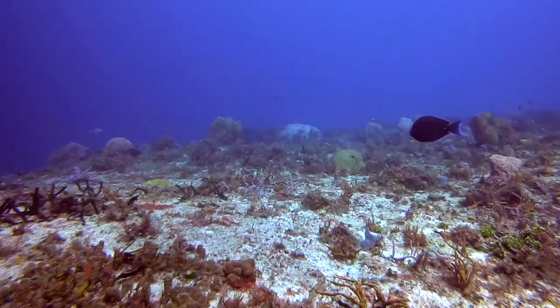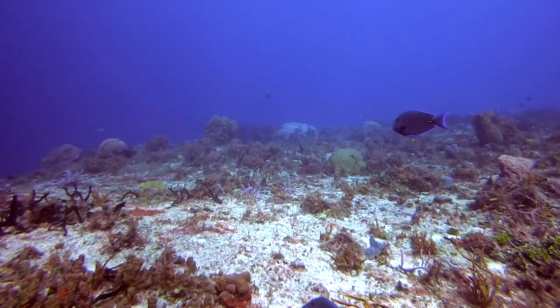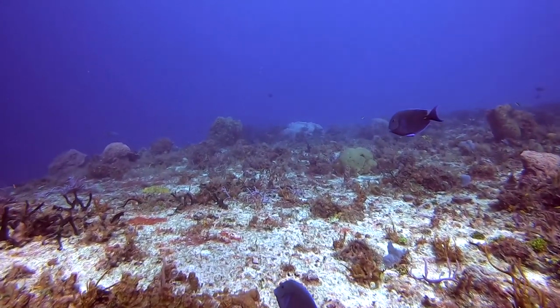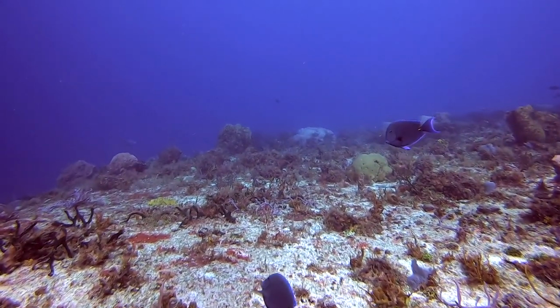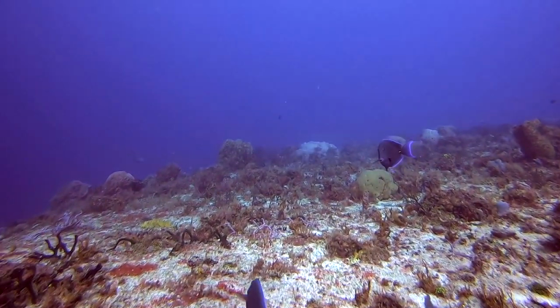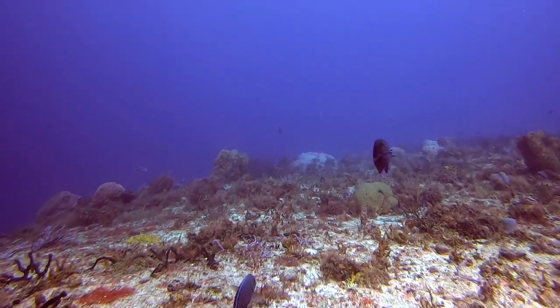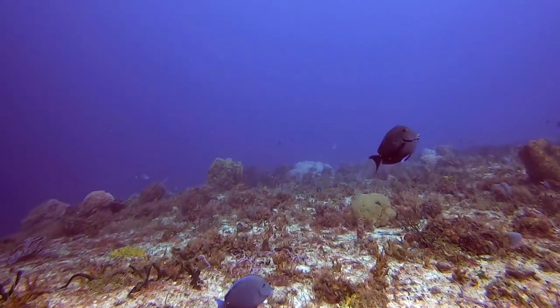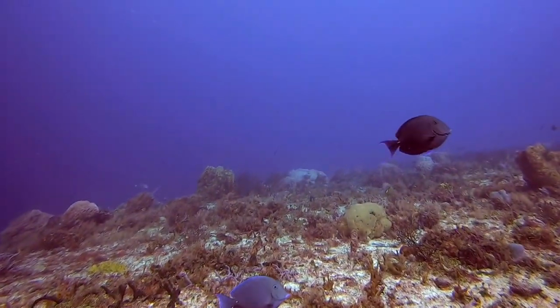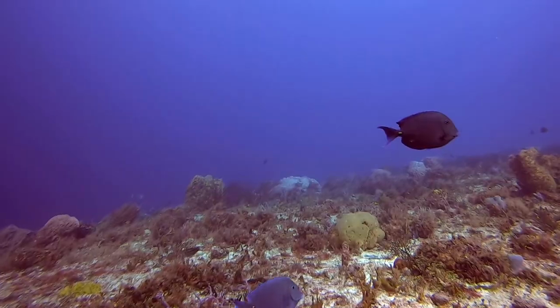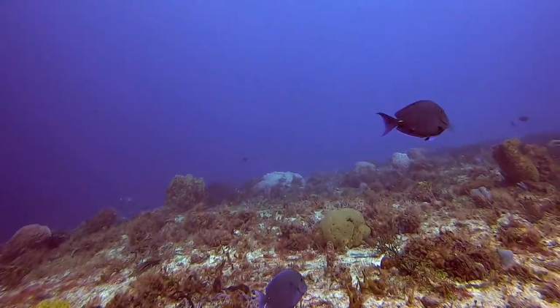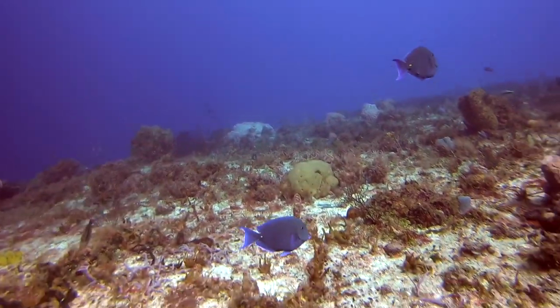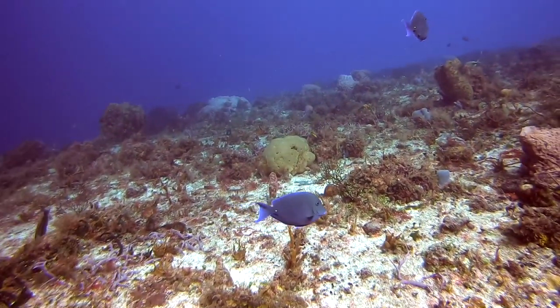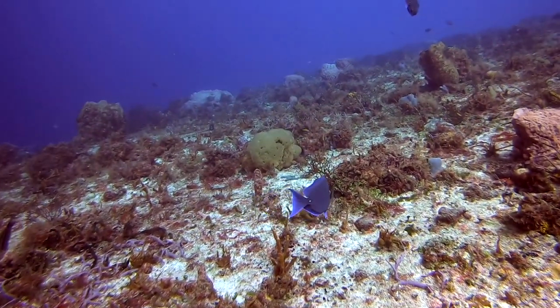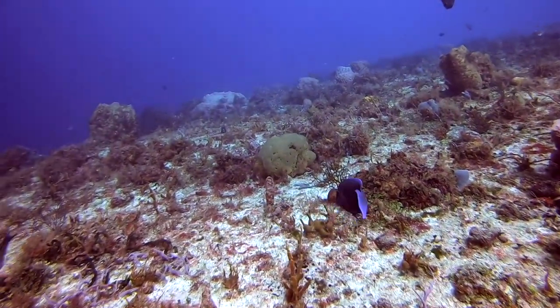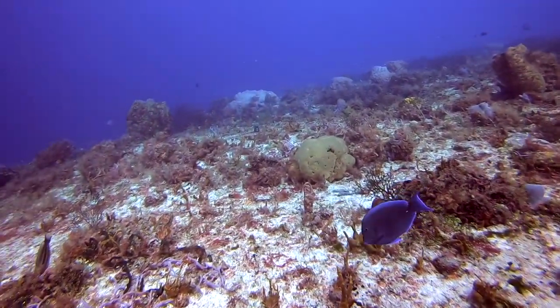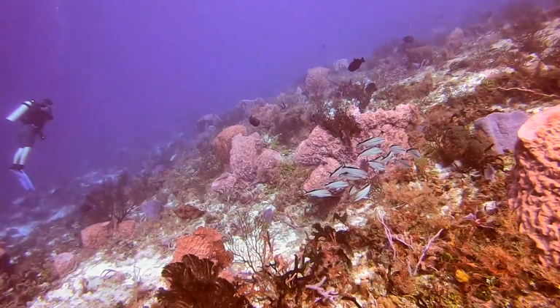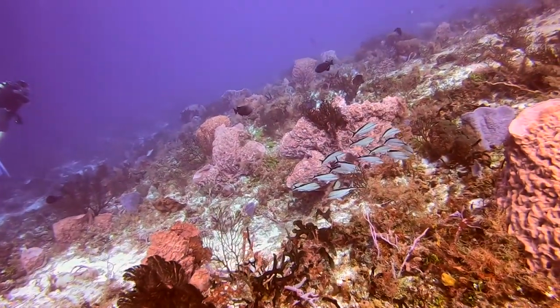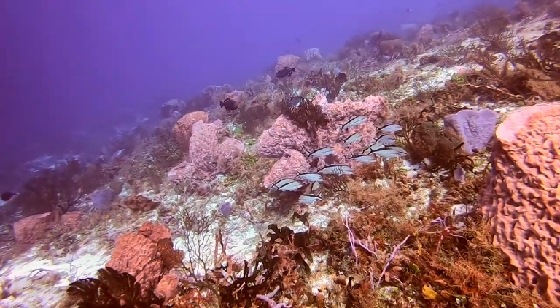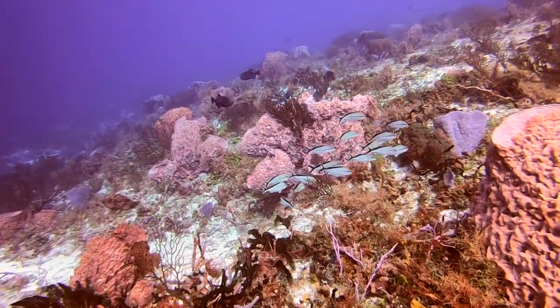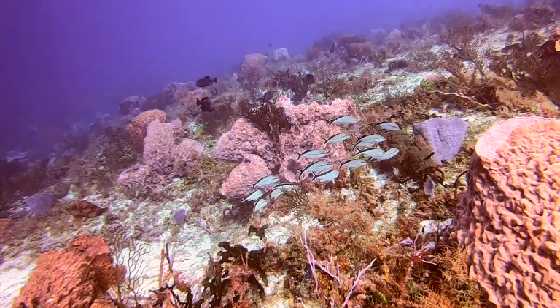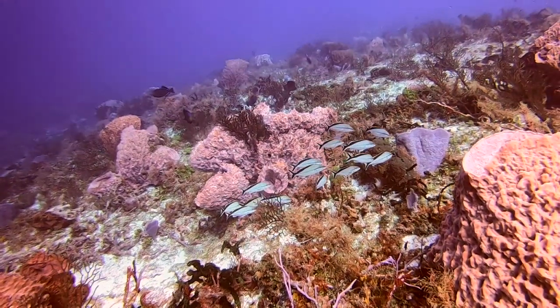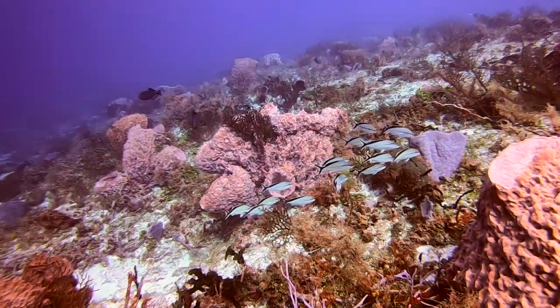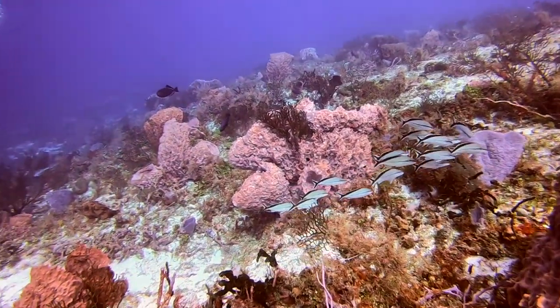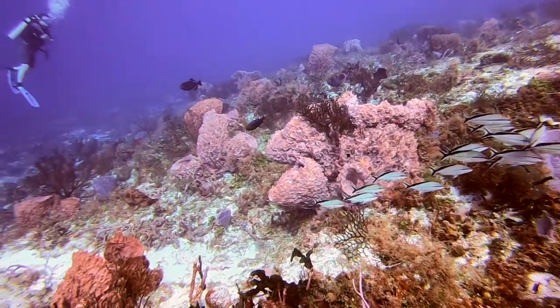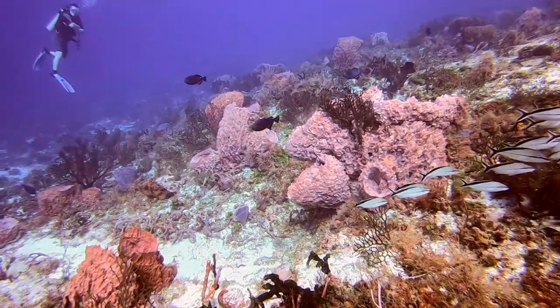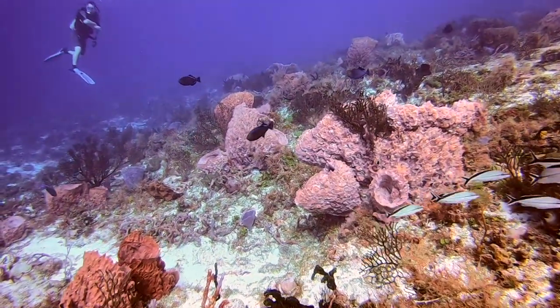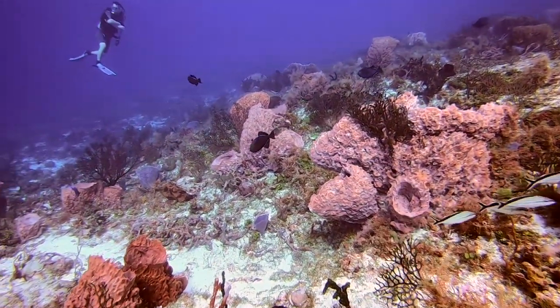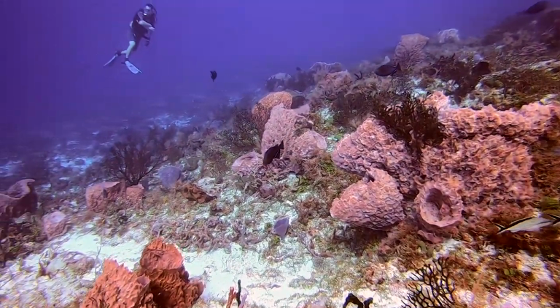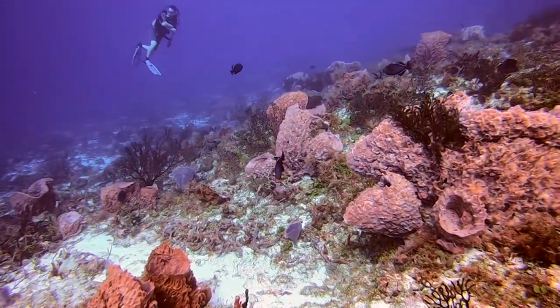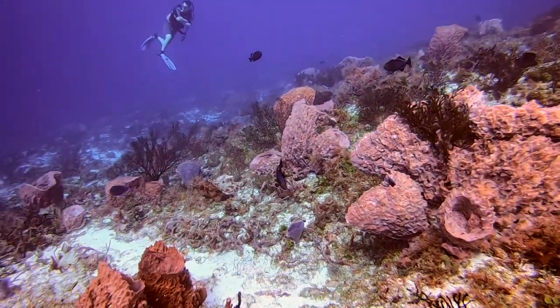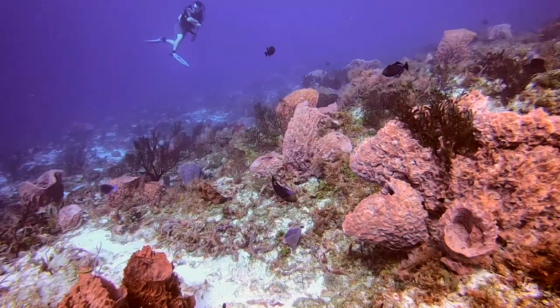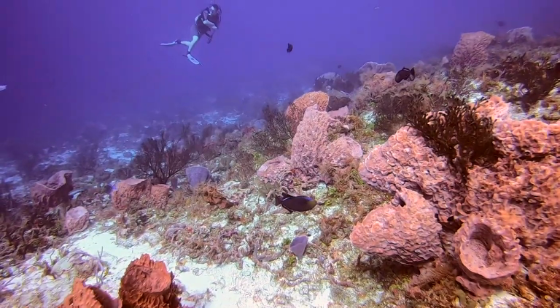The diving in Cozumel was pretty excellent. There's such a variety of marine life and colorful coral. And of all the sites, I think my favorite was where we were able to do the wall dive, so the wall of coral.